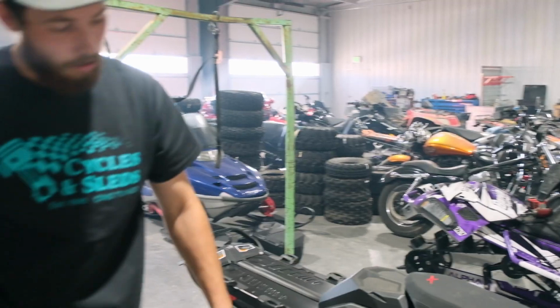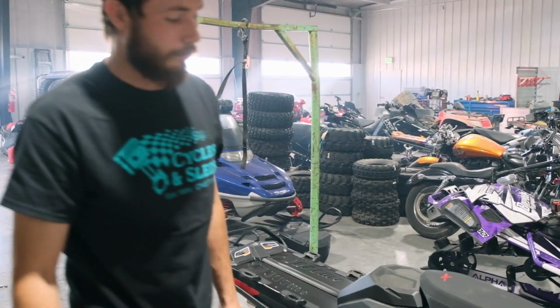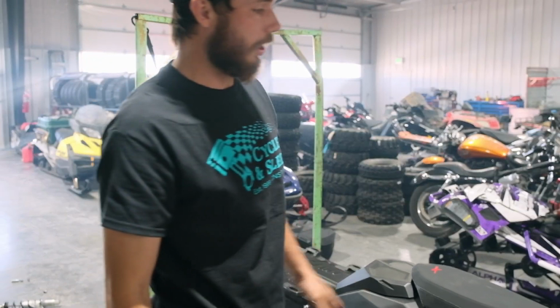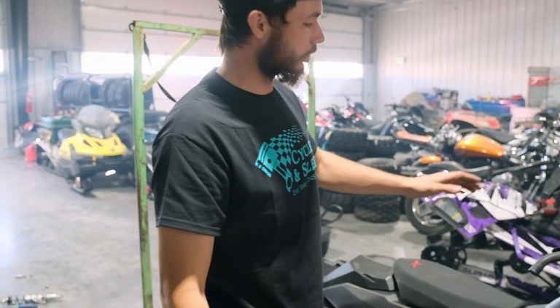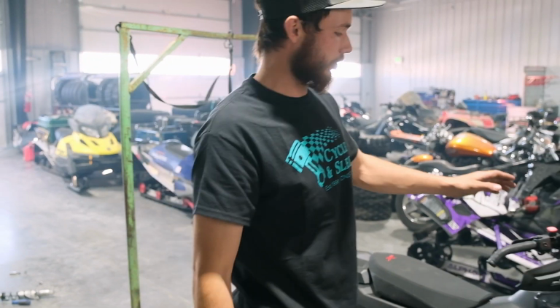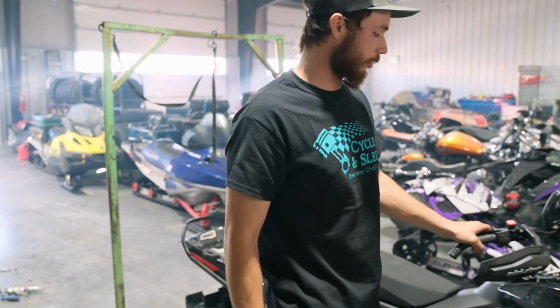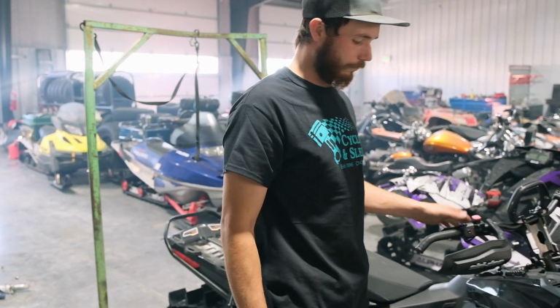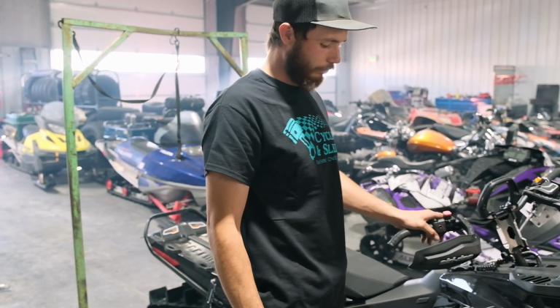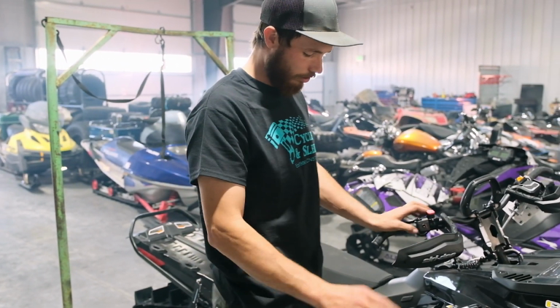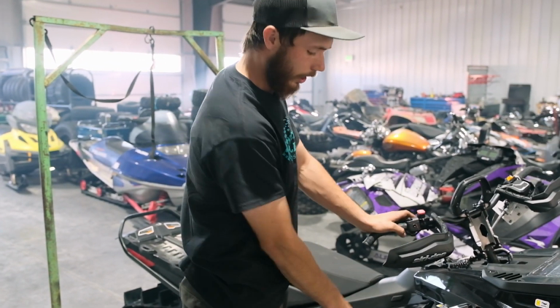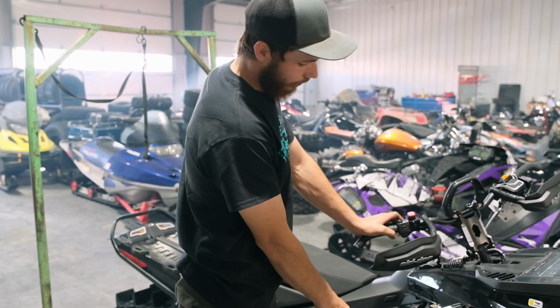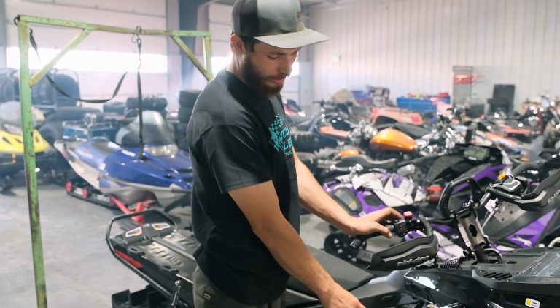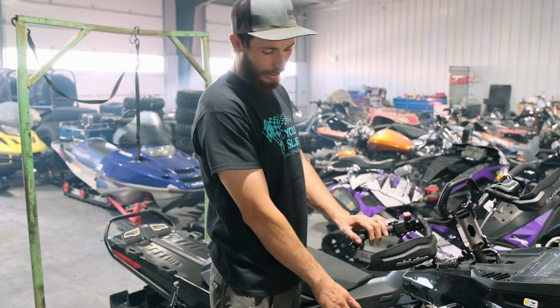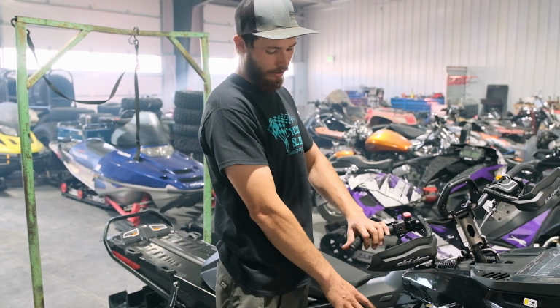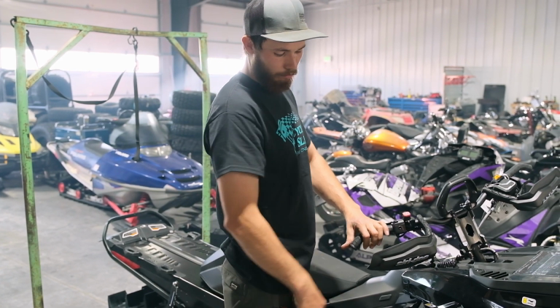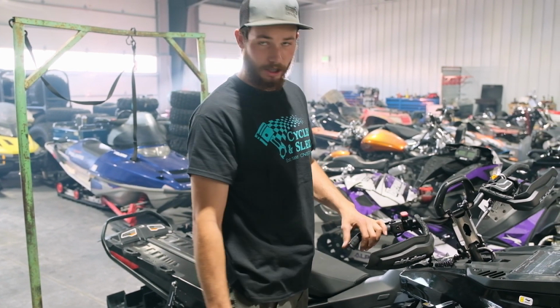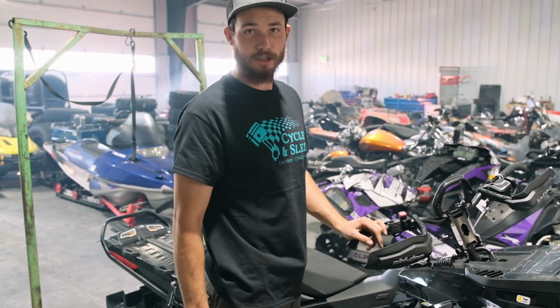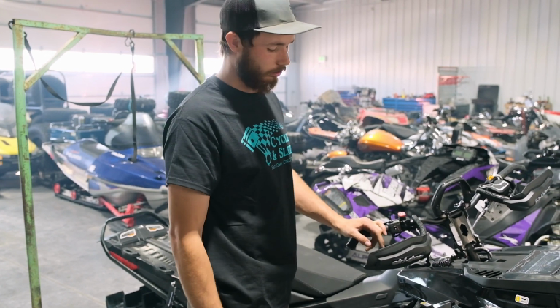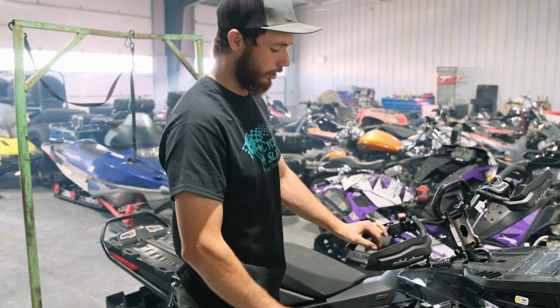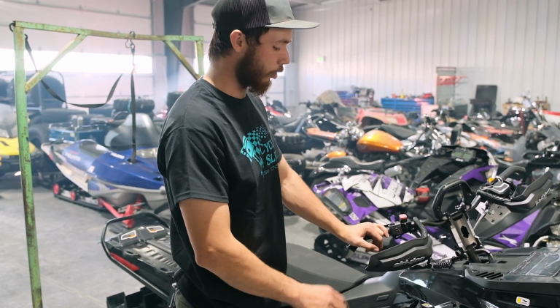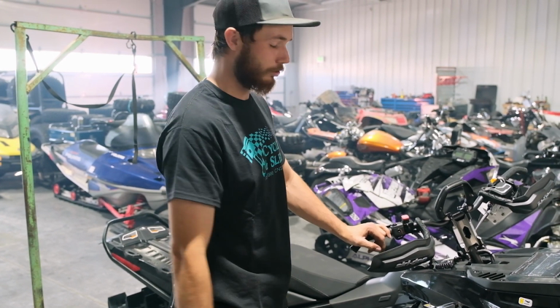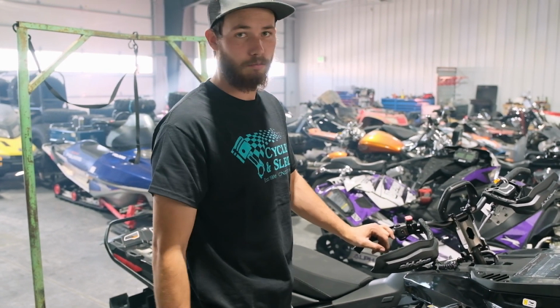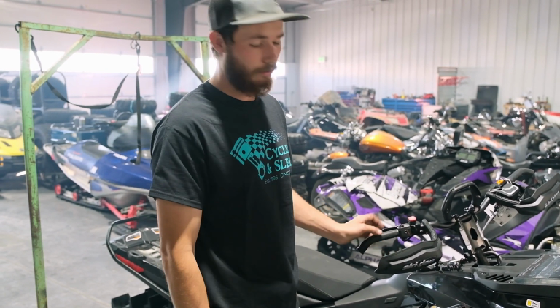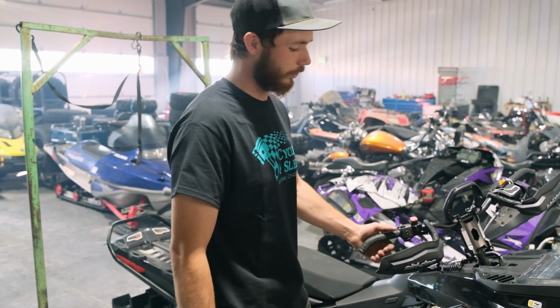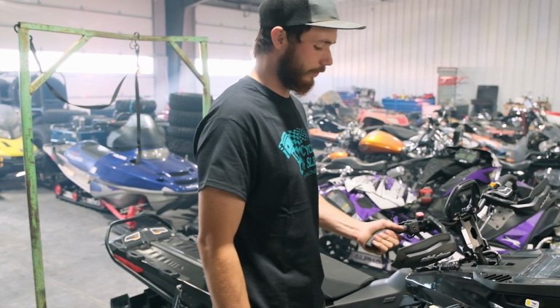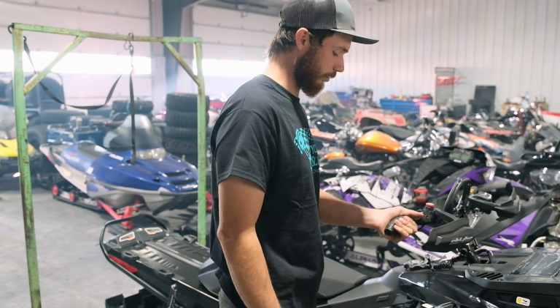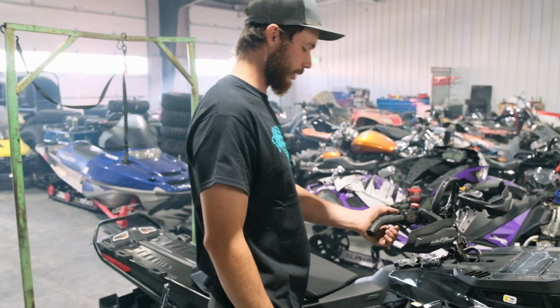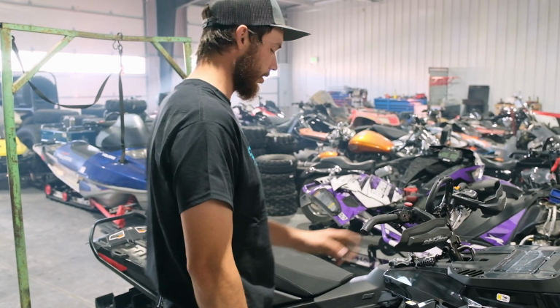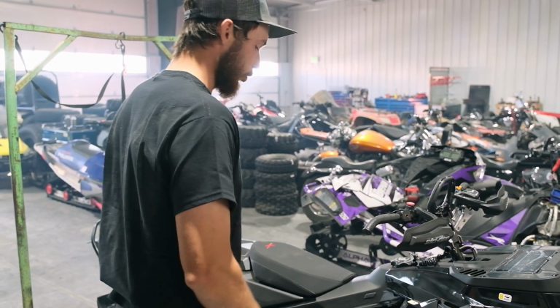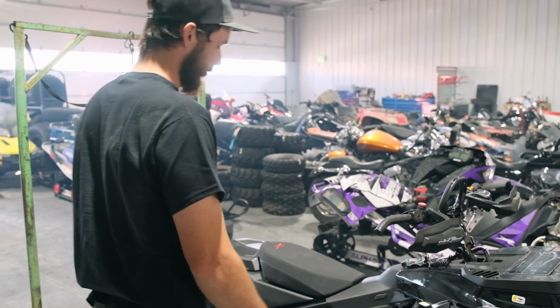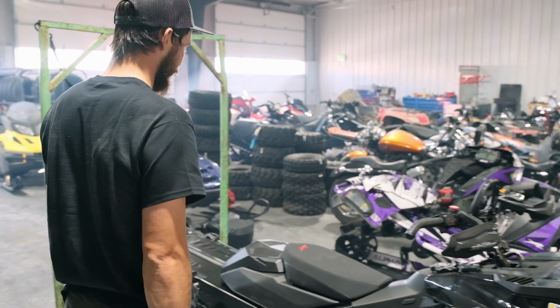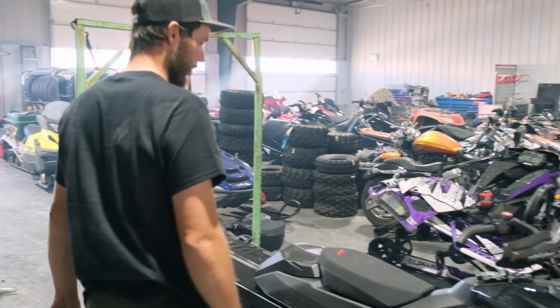Pretty much got it all done. I just got to put the finger throttle on. I got to get our TKI belt drive installed — I will probably do that tomorrow and give you guys a little update with everything finished up.